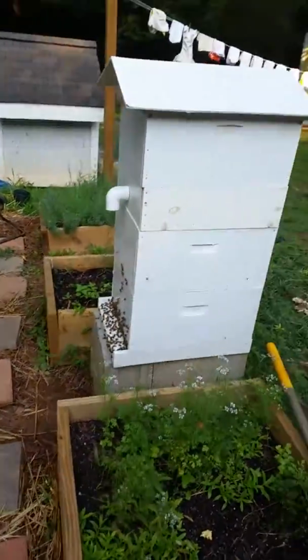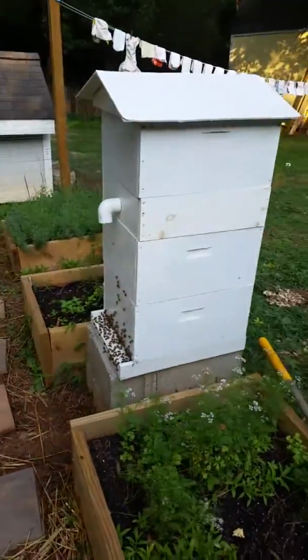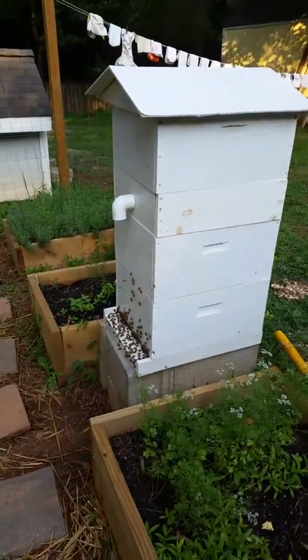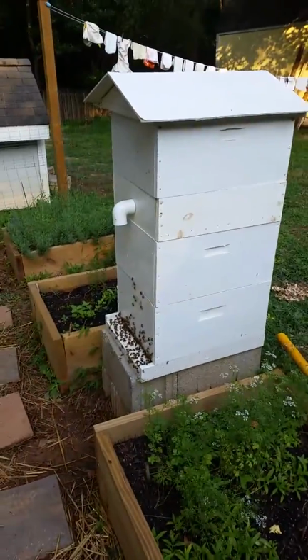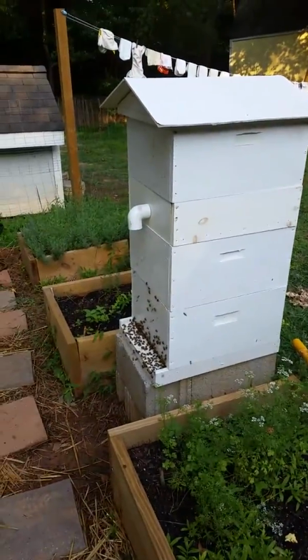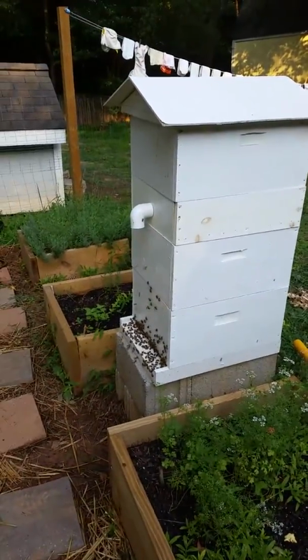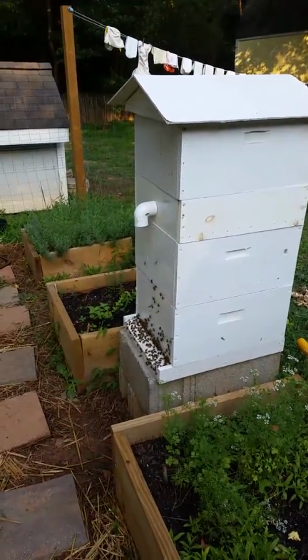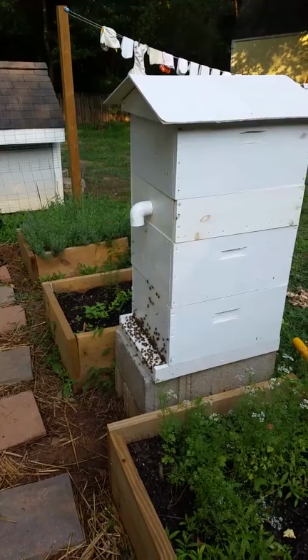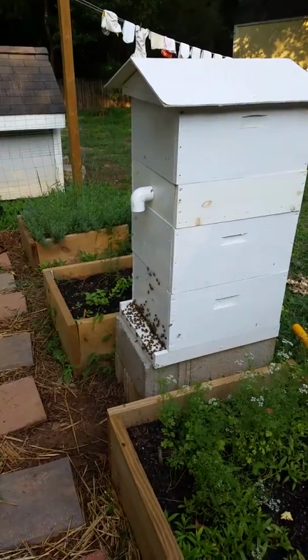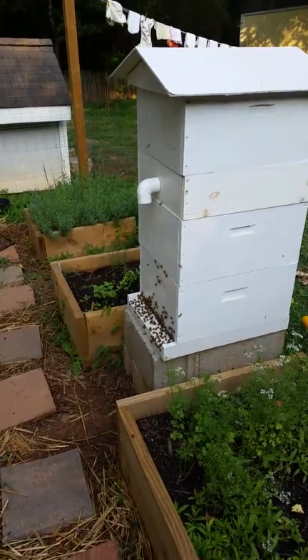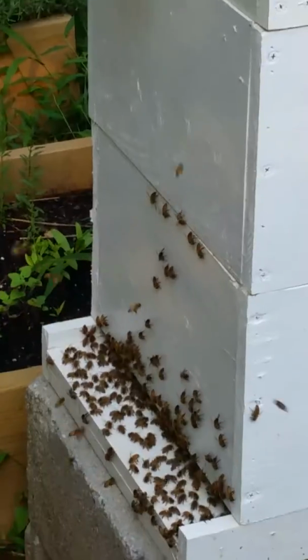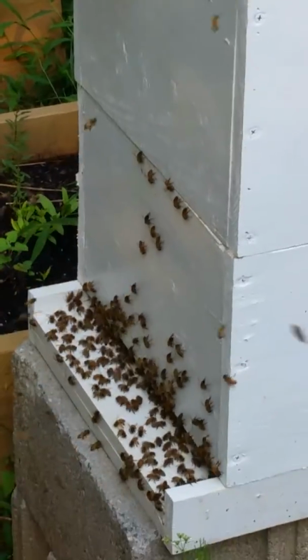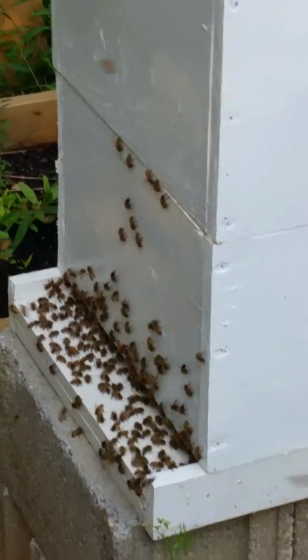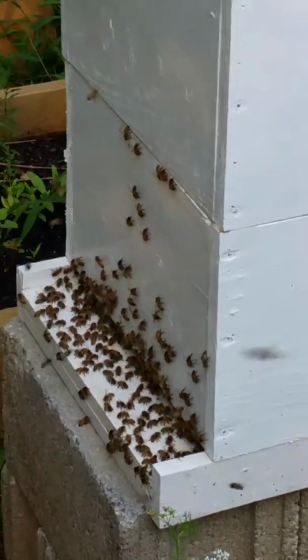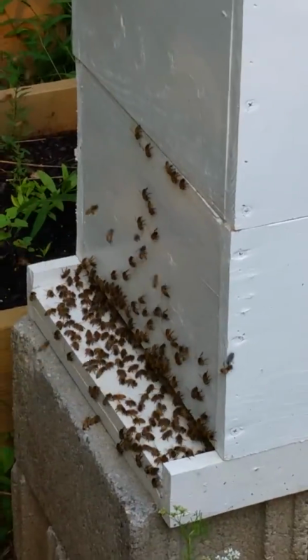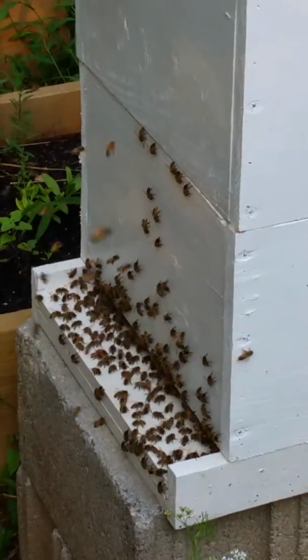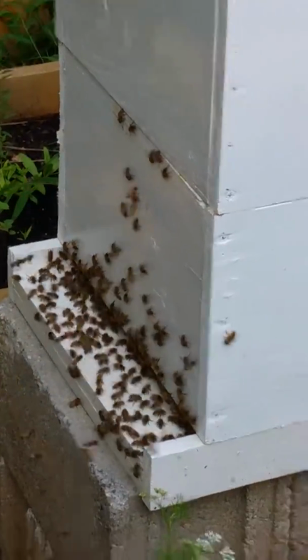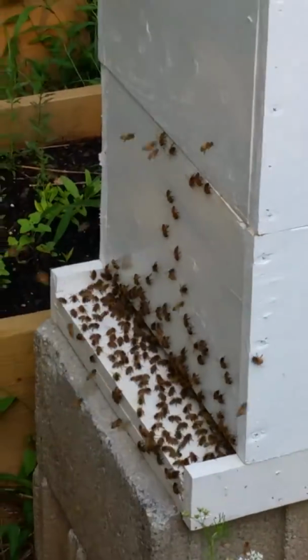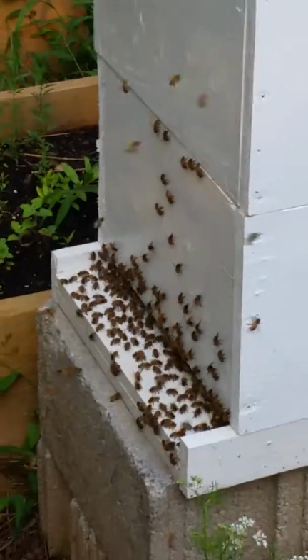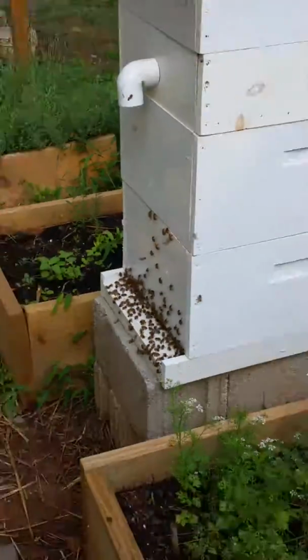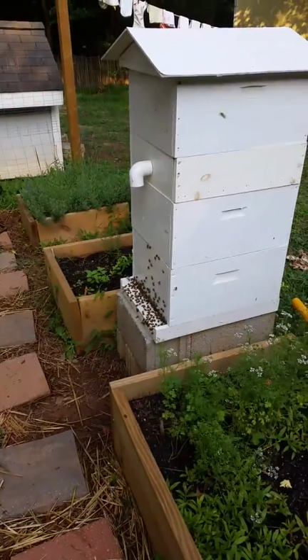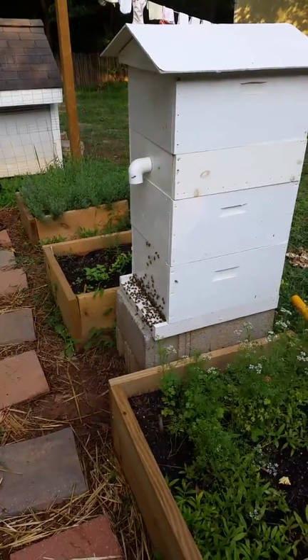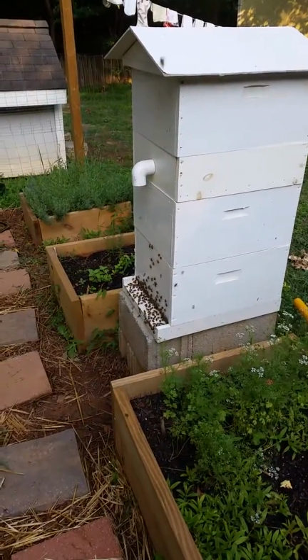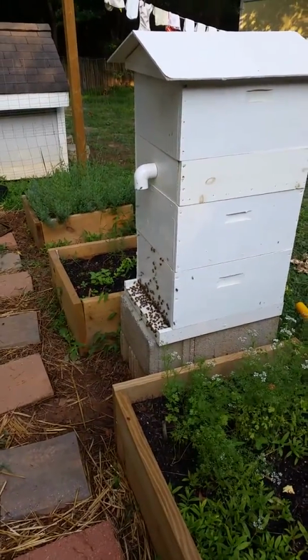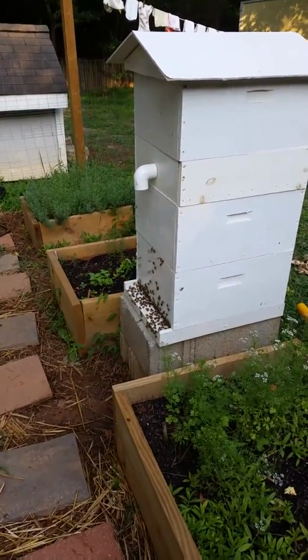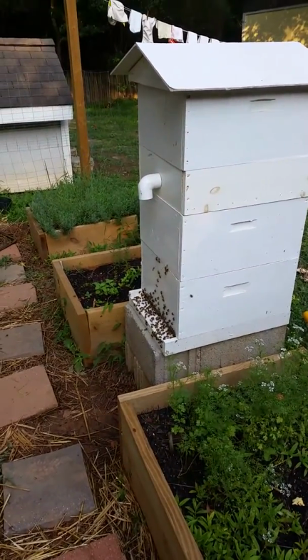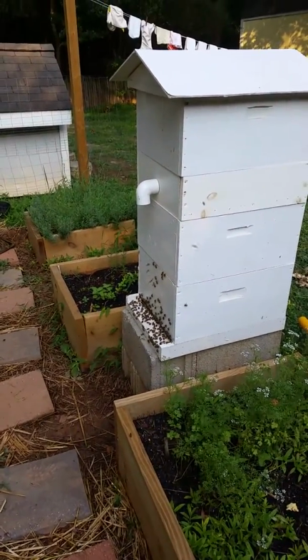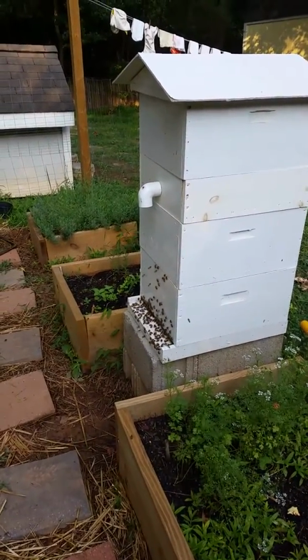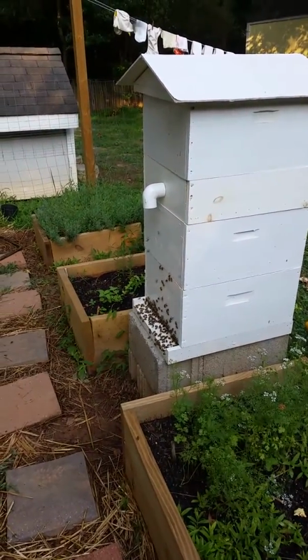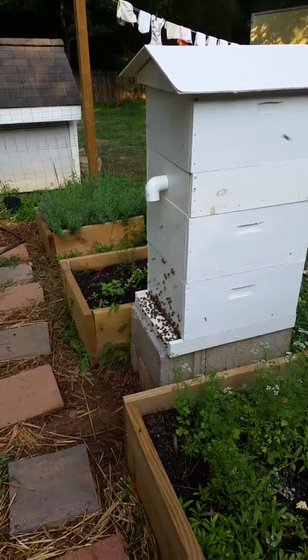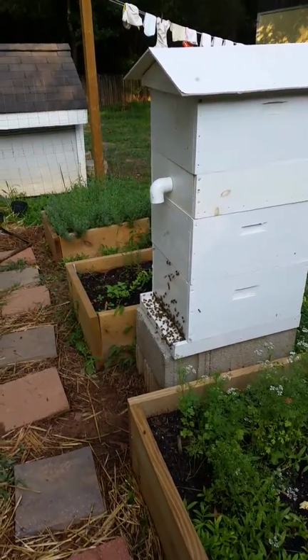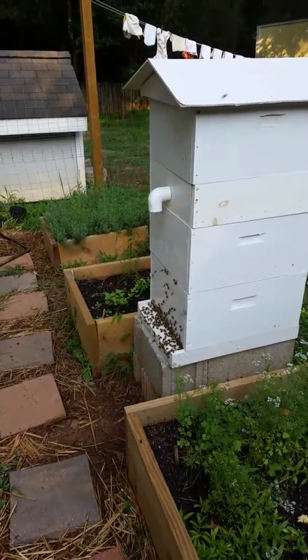They're being fairly active today, doing their thing. I came out here about 10 minutes ago — you would have seen the swarm of a lifetime.